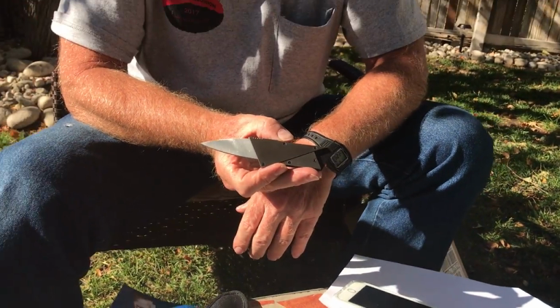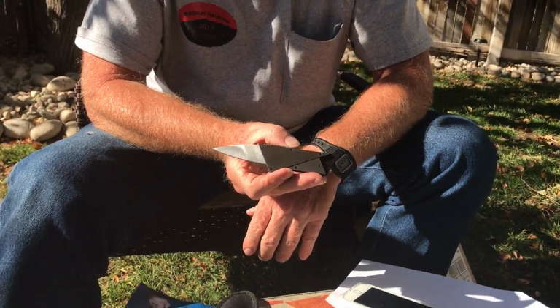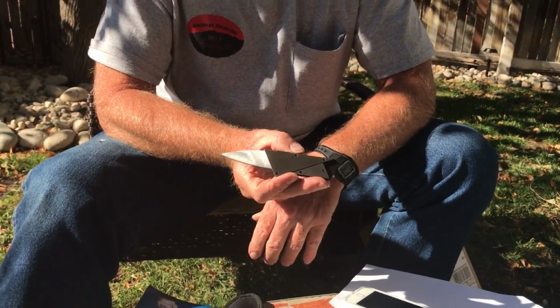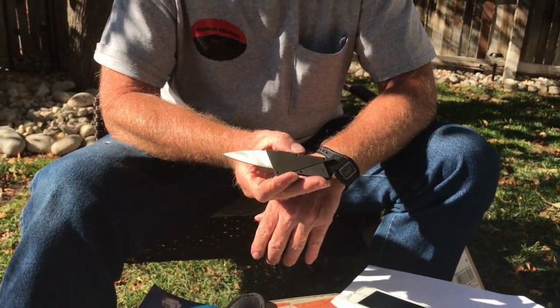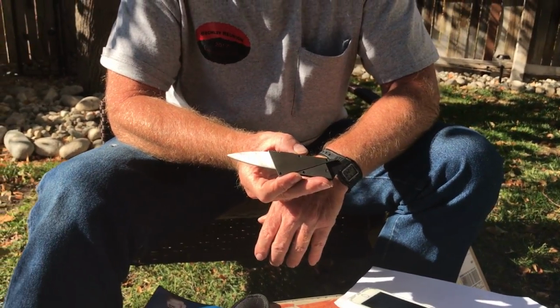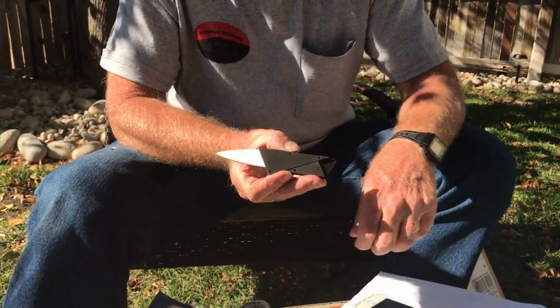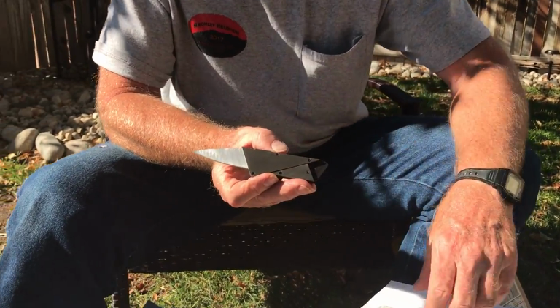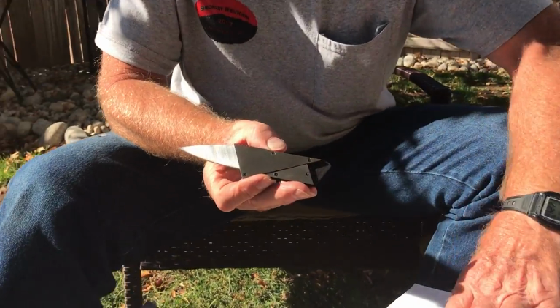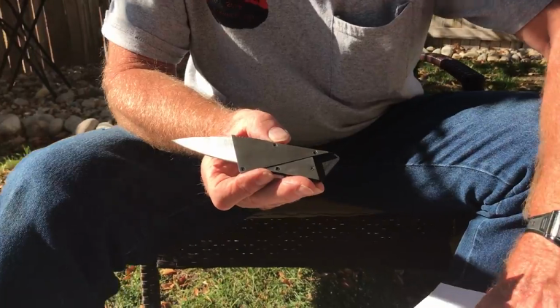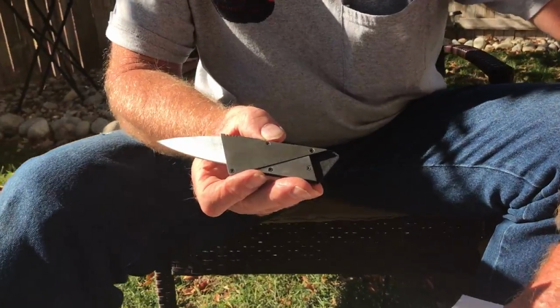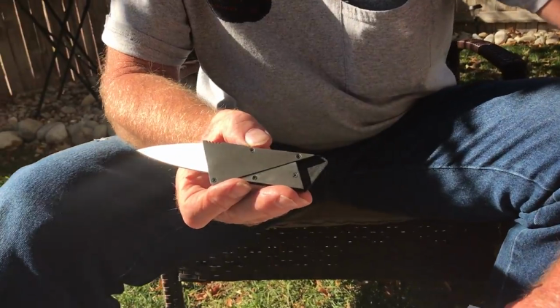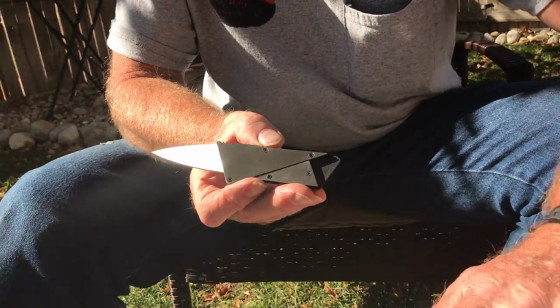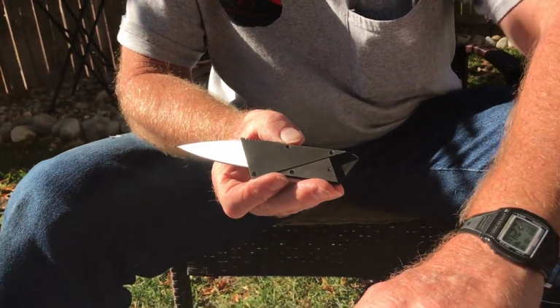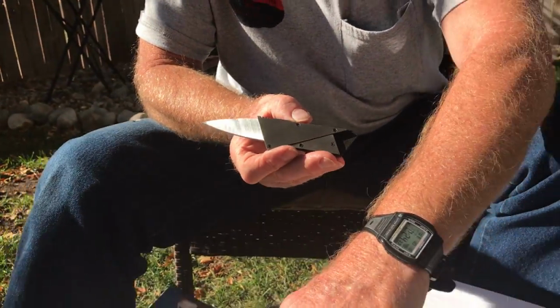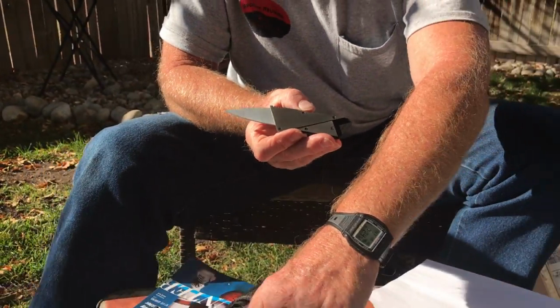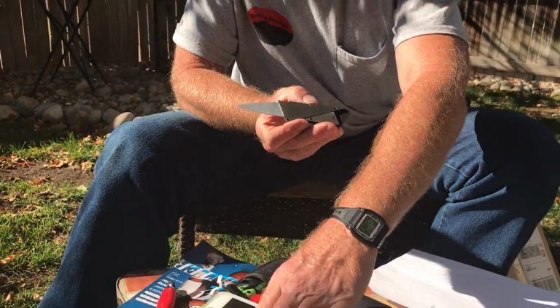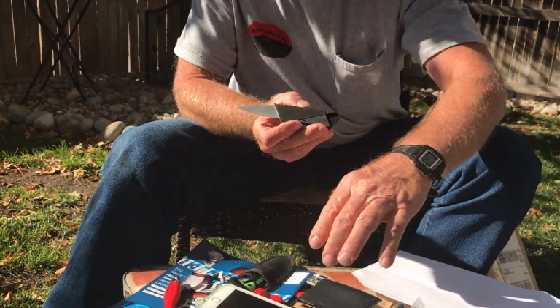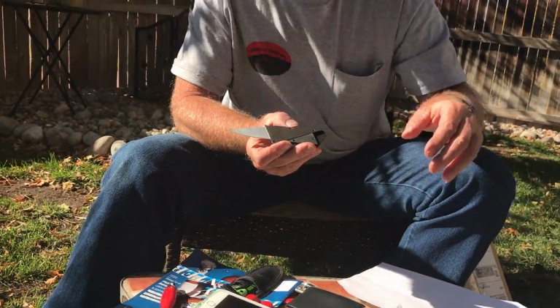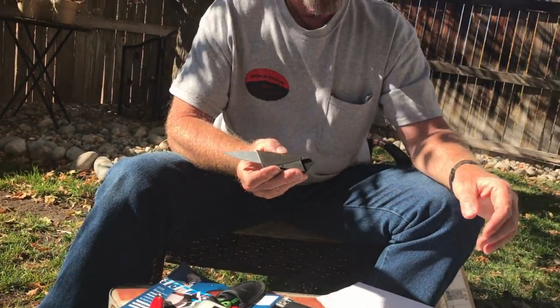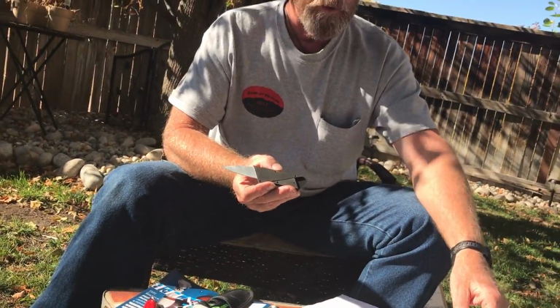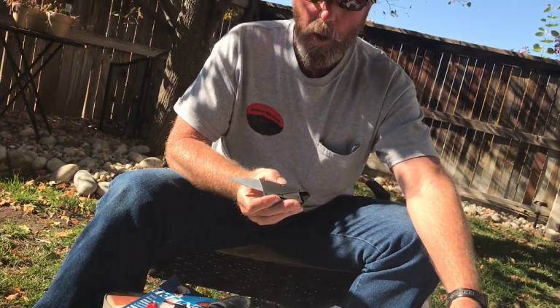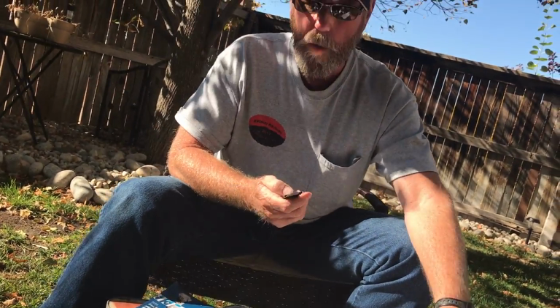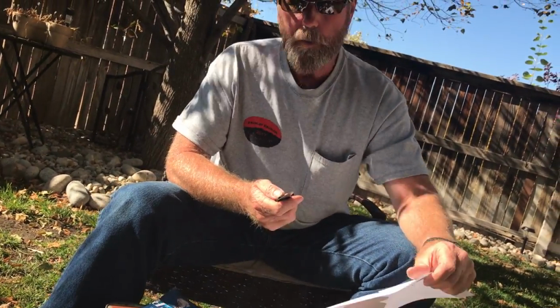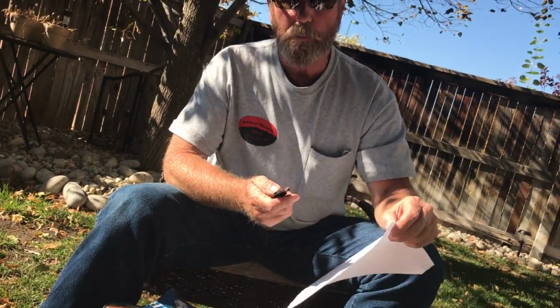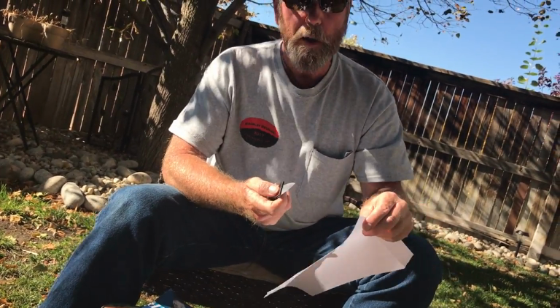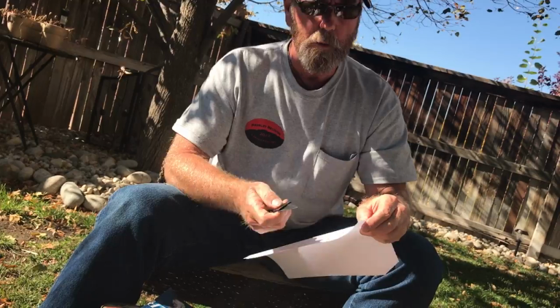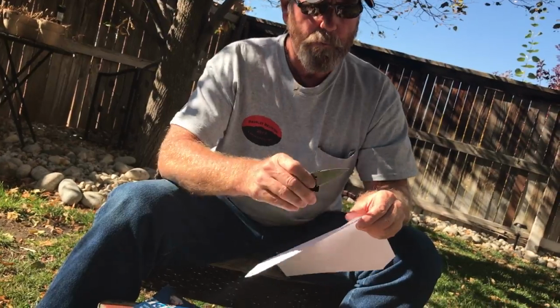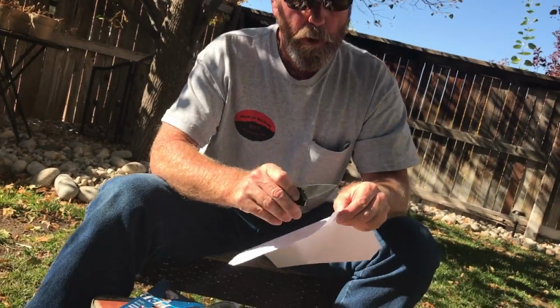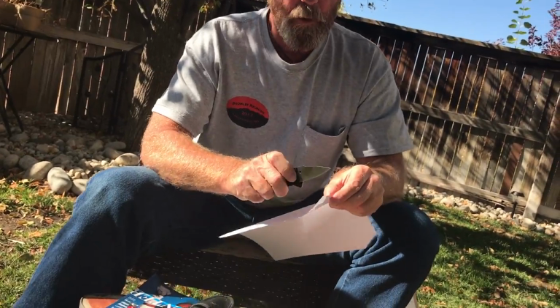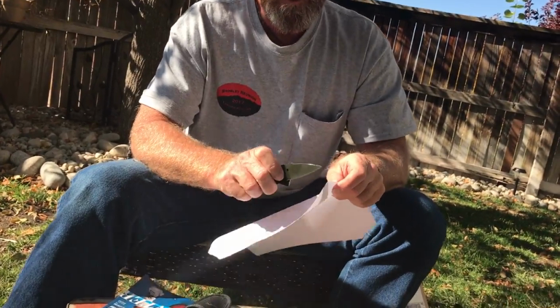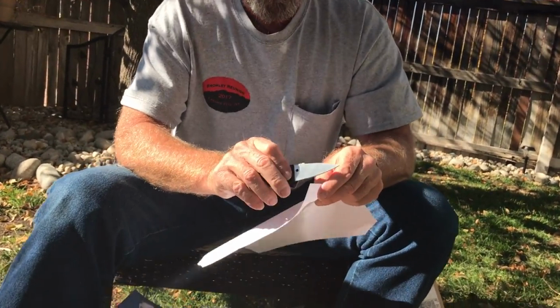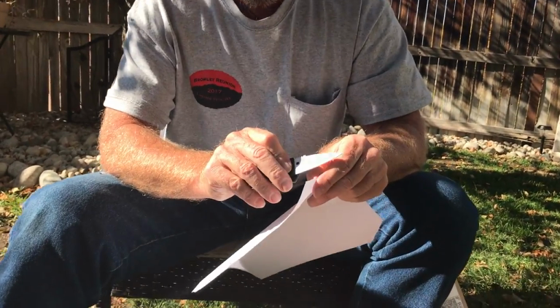It's a credit card knife — they call it that because it kind of resembles a credit card. You put it right in your wallet. This is brand new, so I have no idea what it's going to cut like.